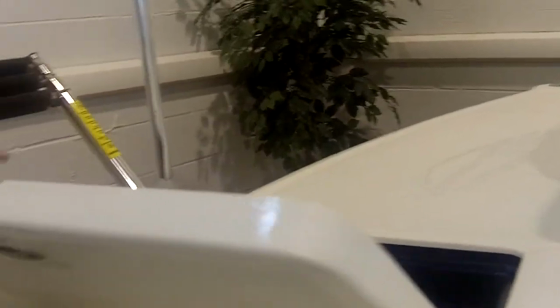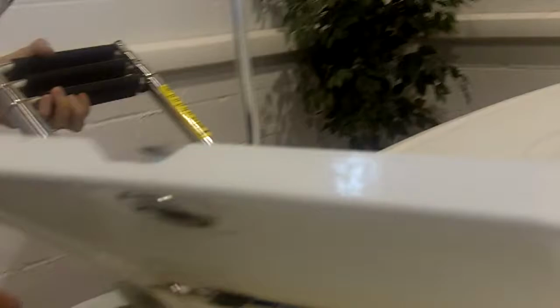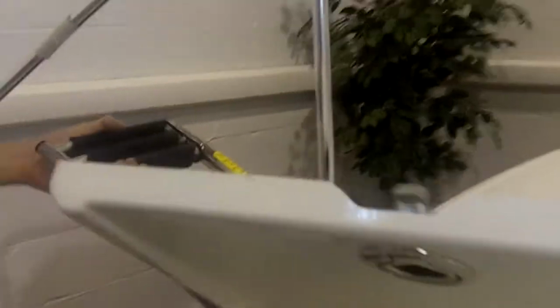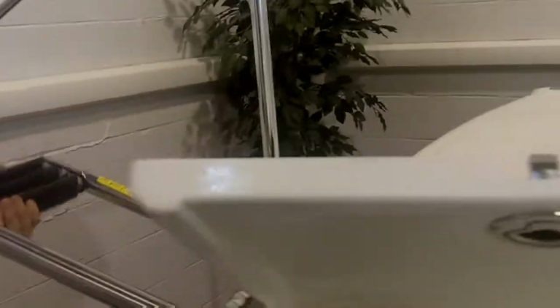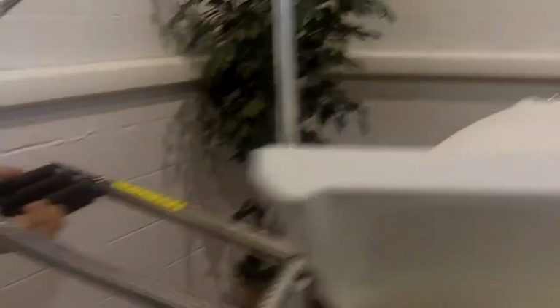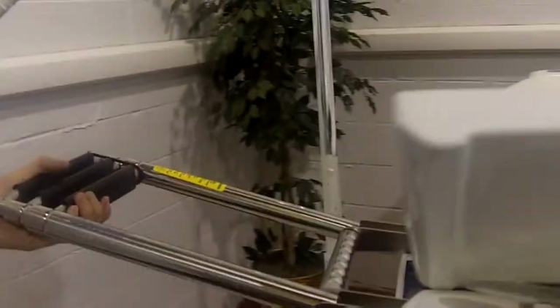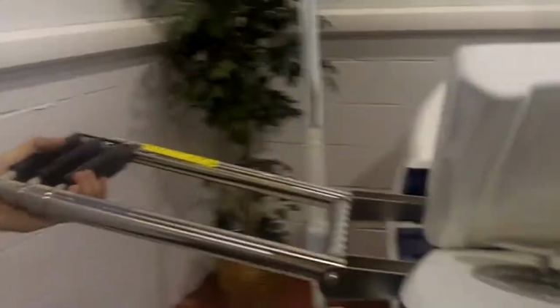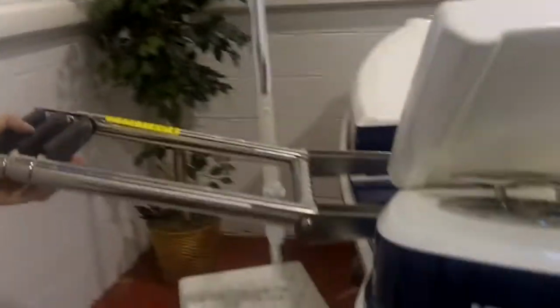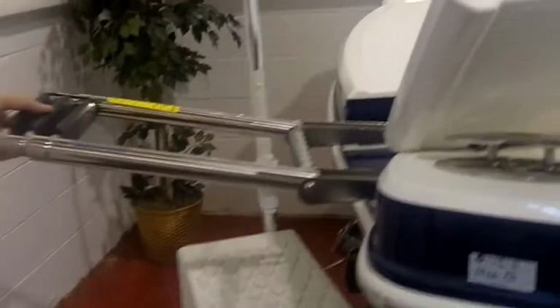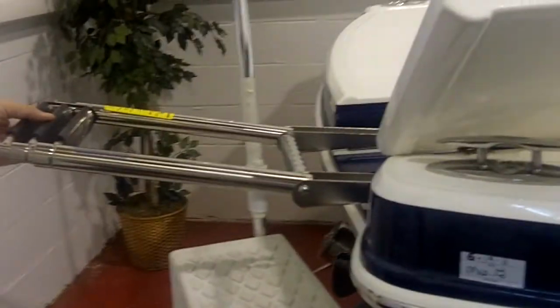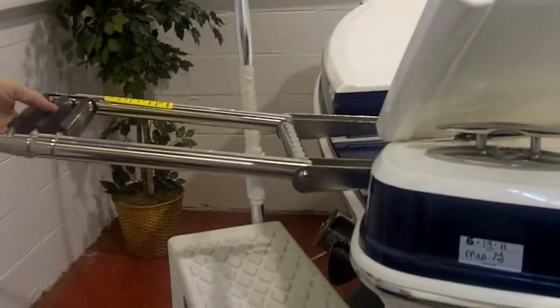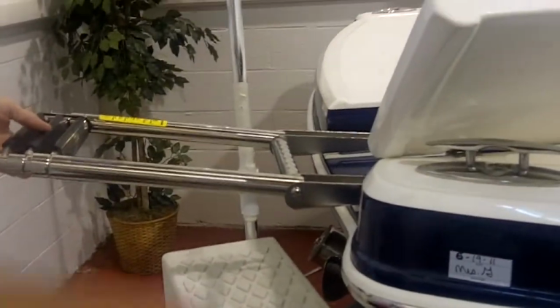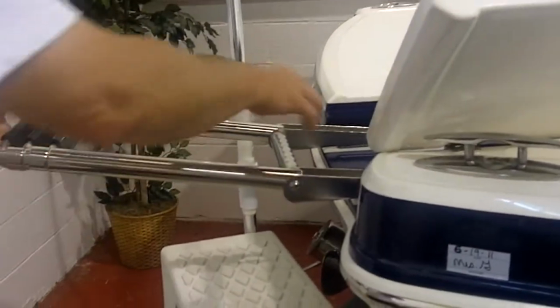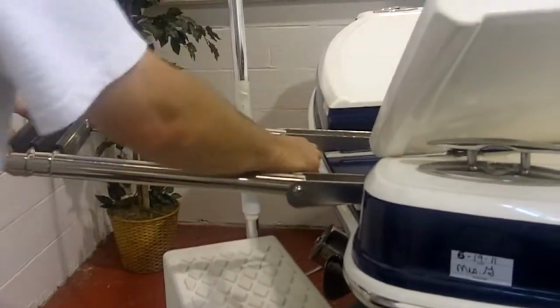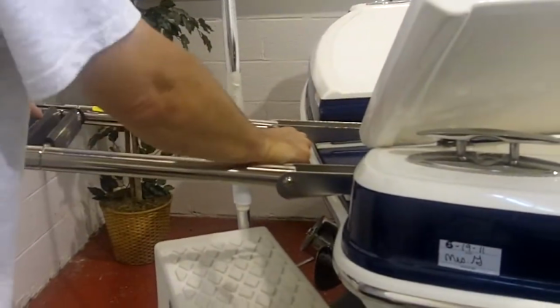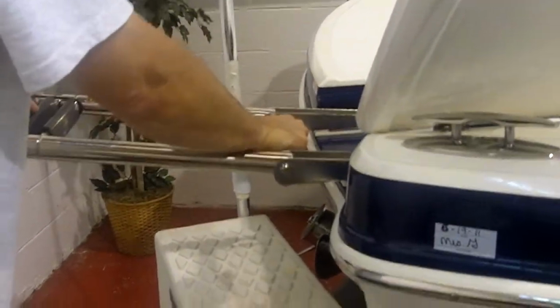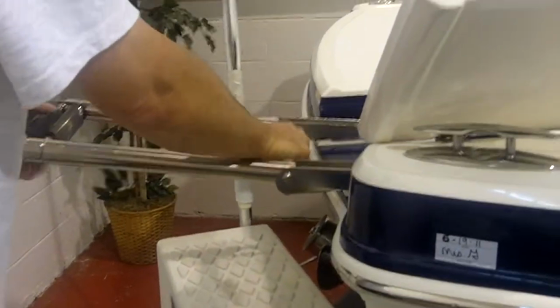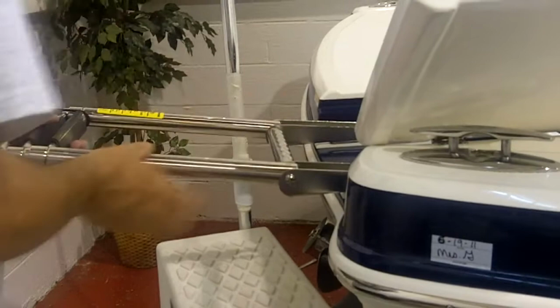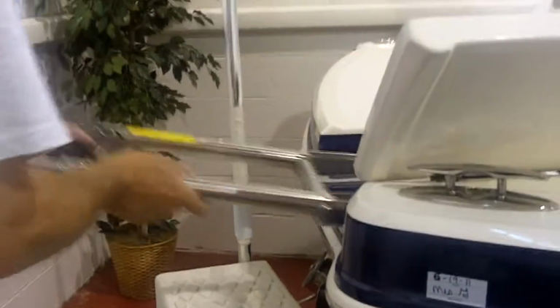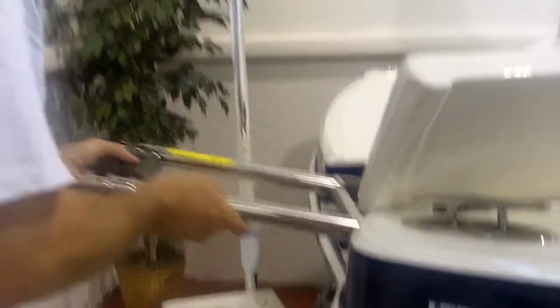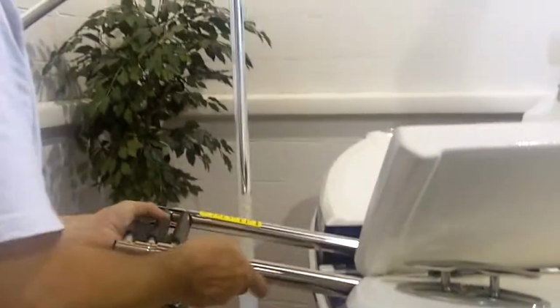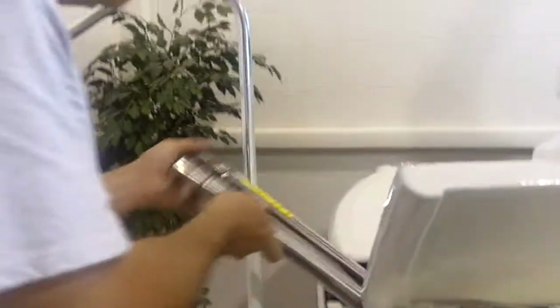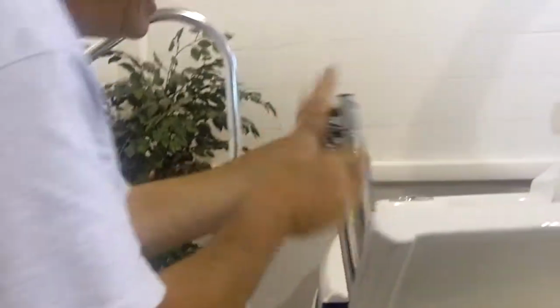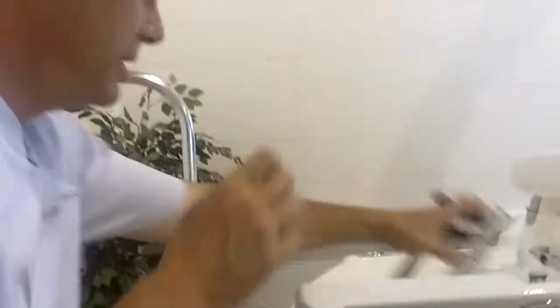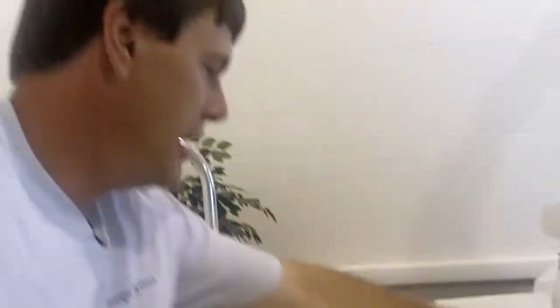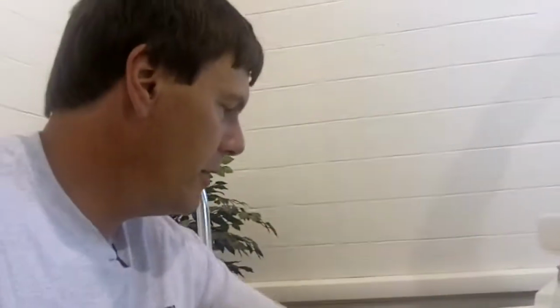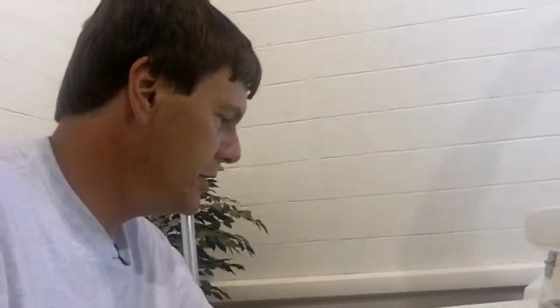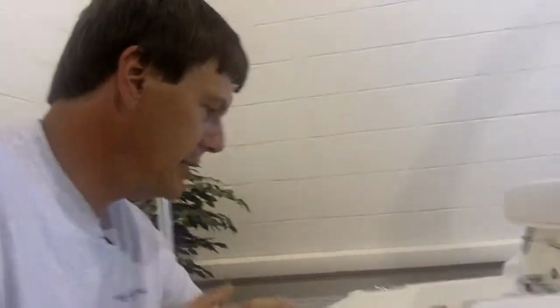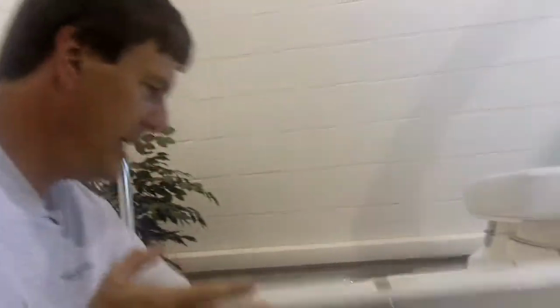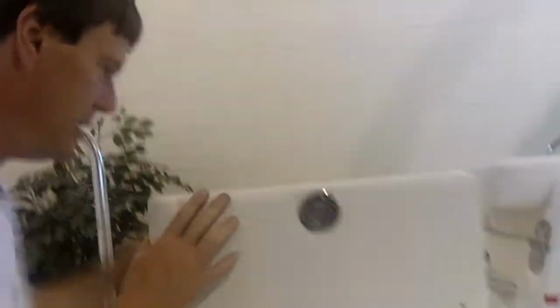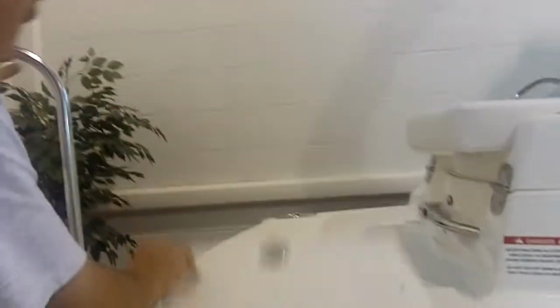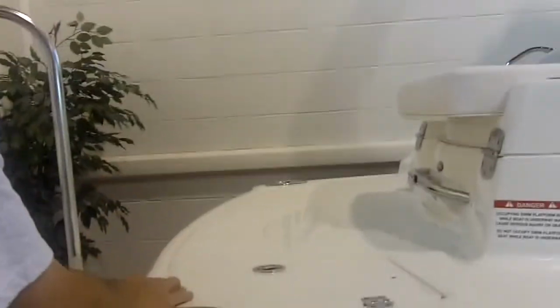Here's your swim ladder. Three-step ladder plus a little extra grab rail. That's because Chaparral wants you to actually get into the boat.